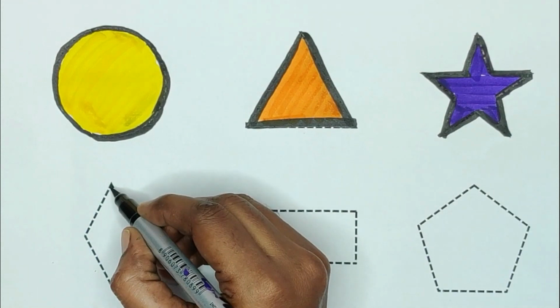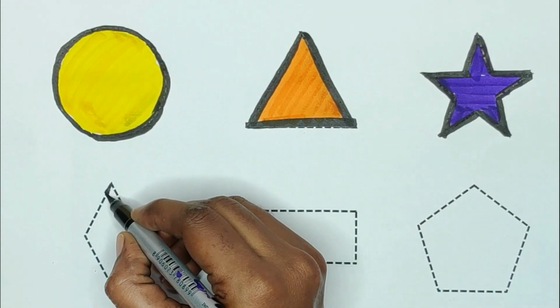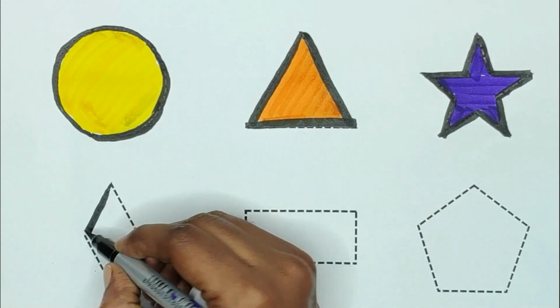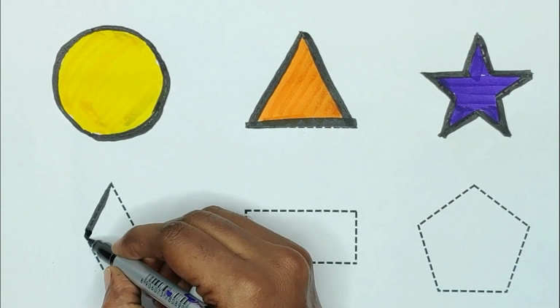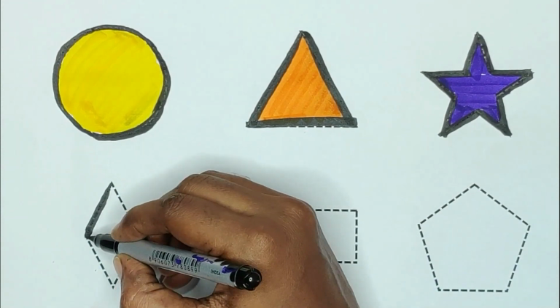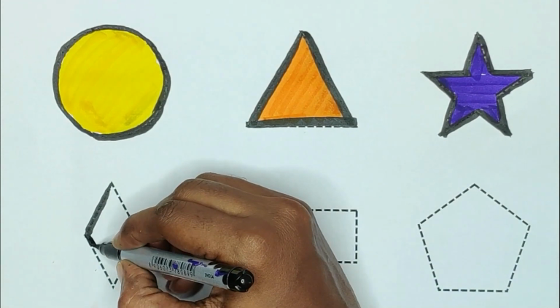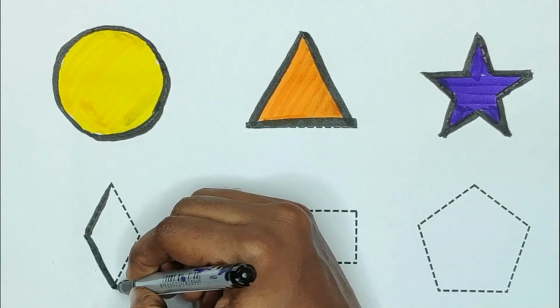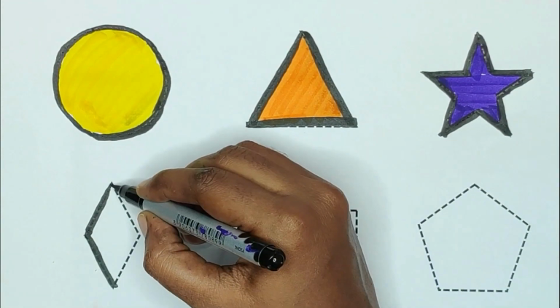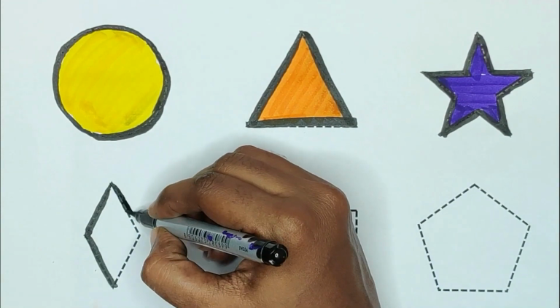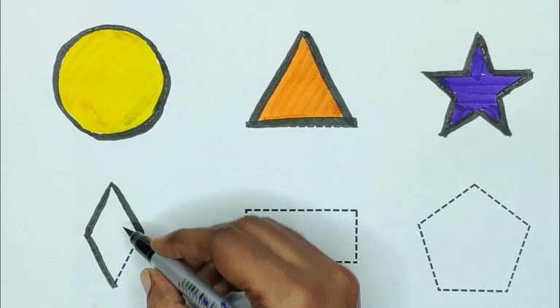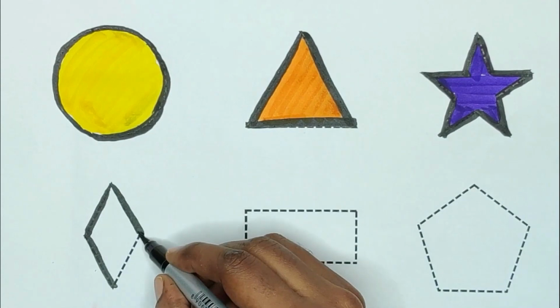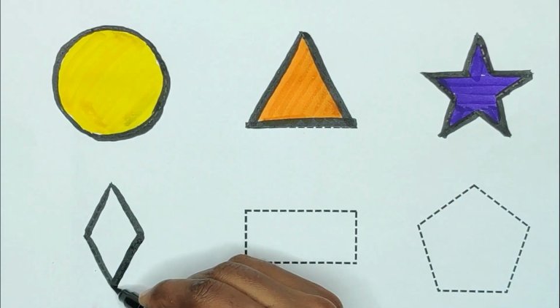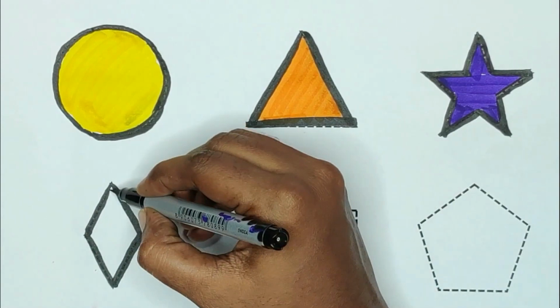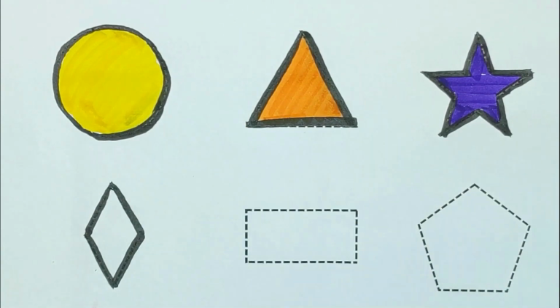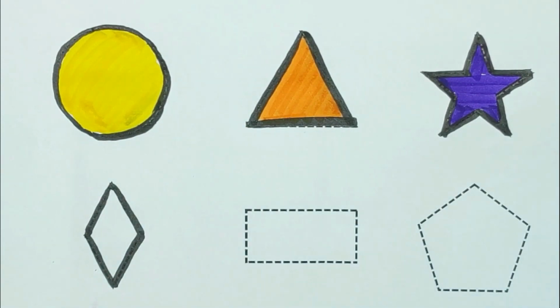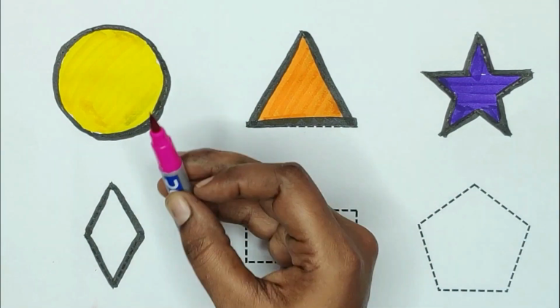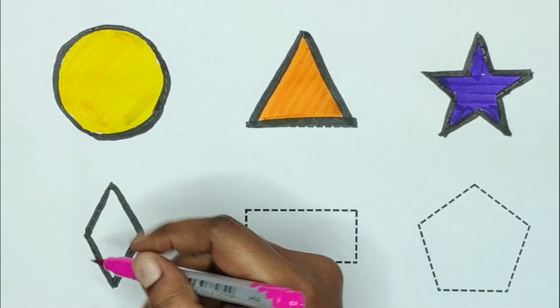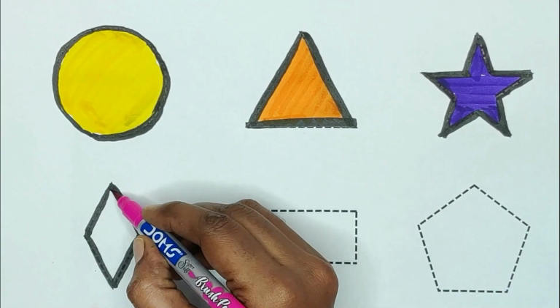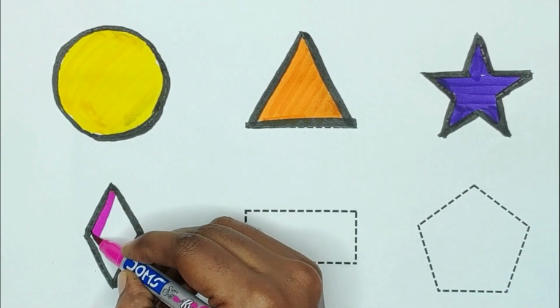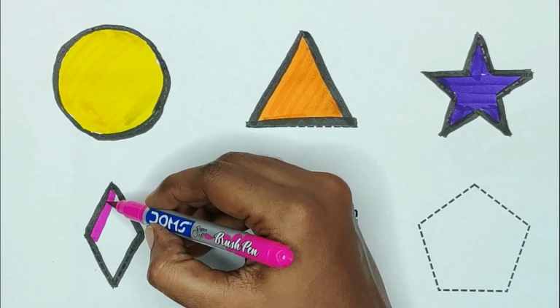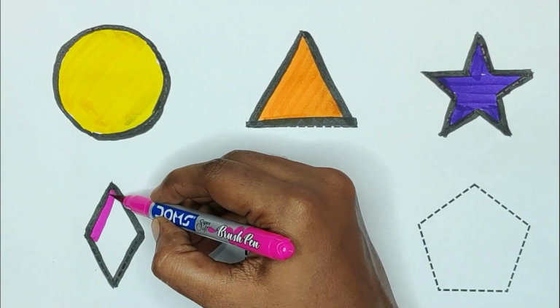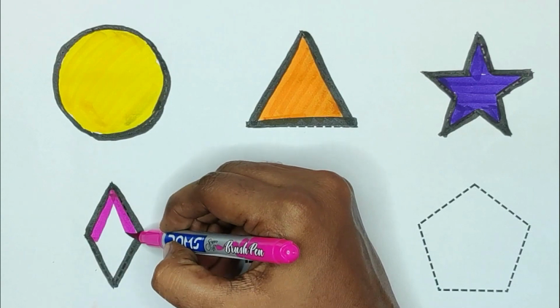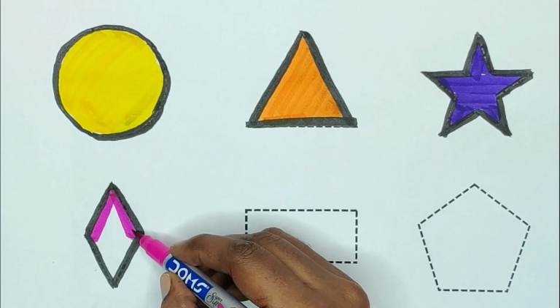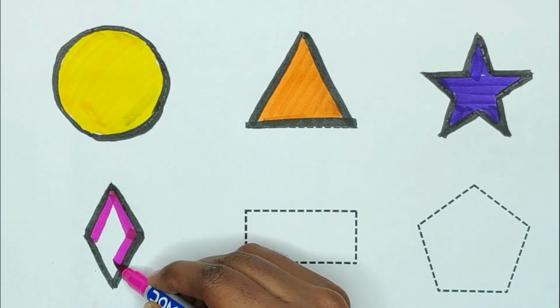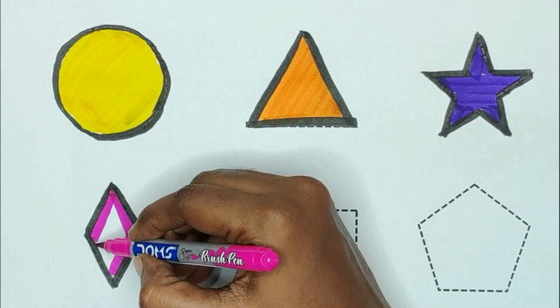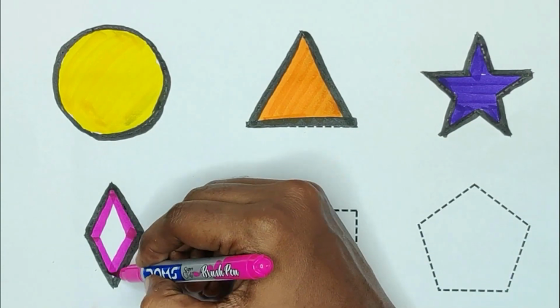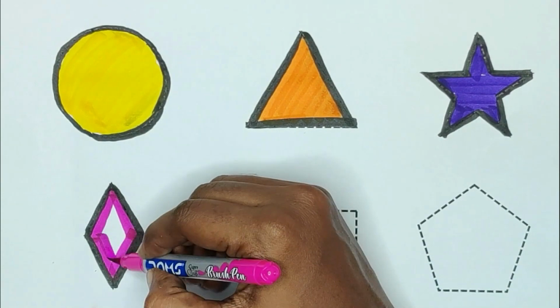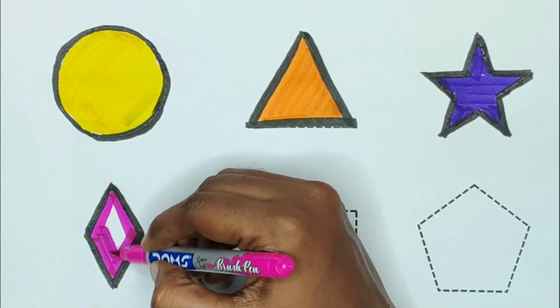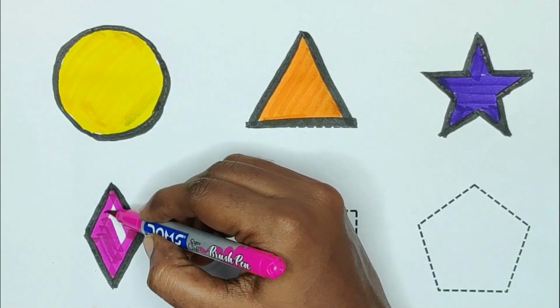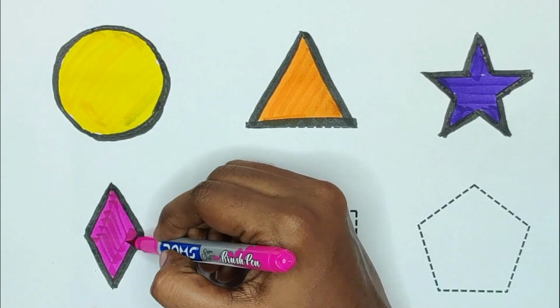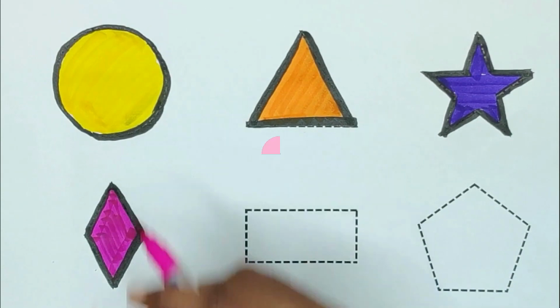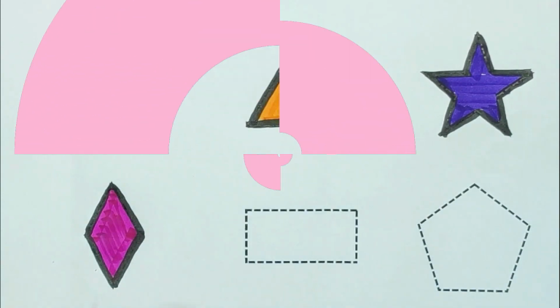Next, diamond. The shape is diamond. Pink color. Pink color, diamond.